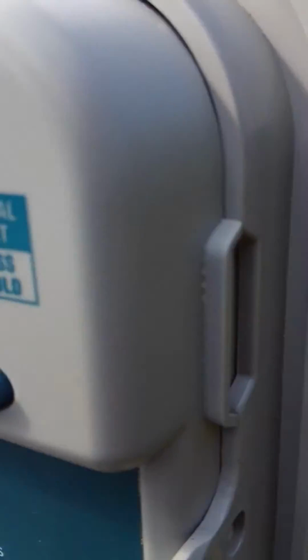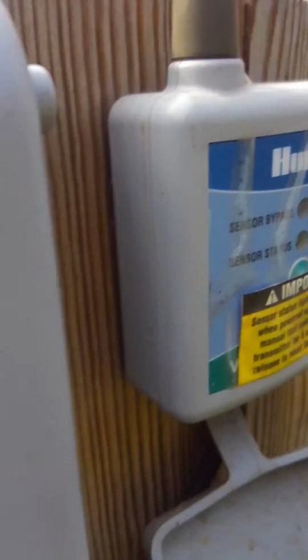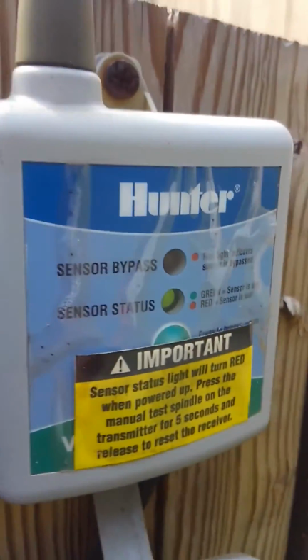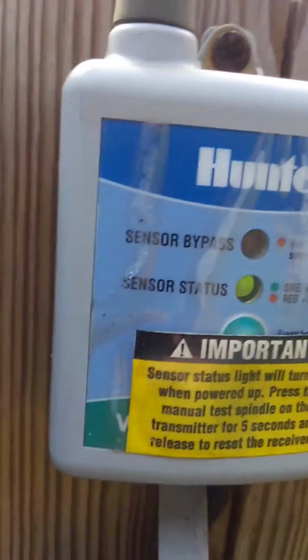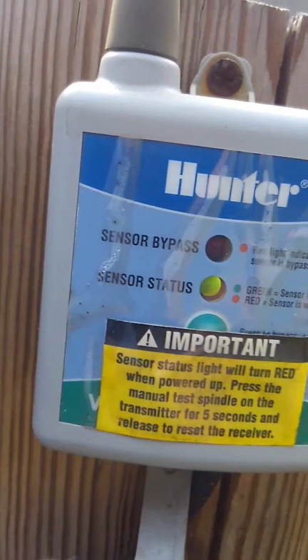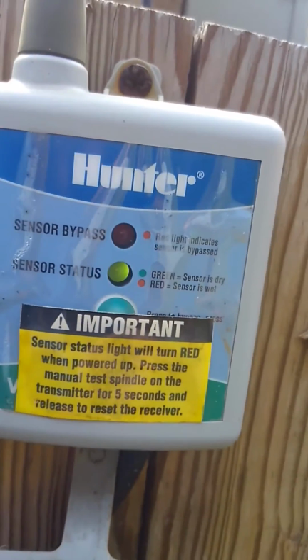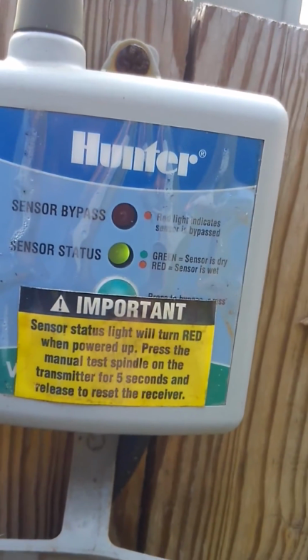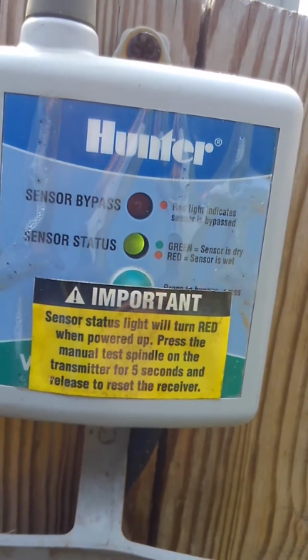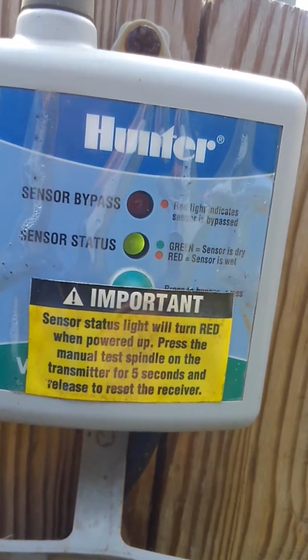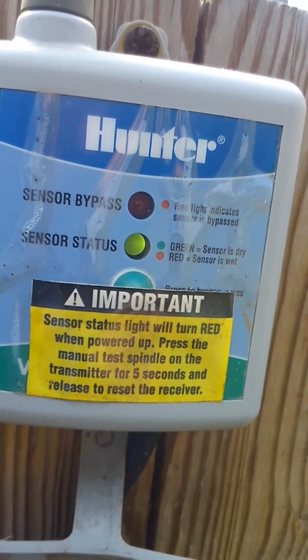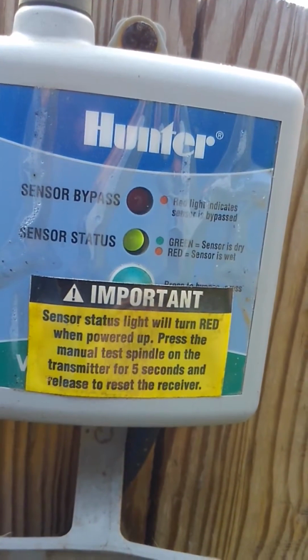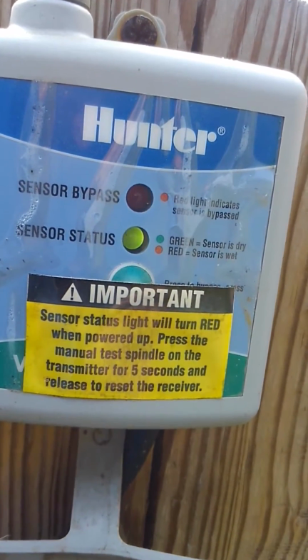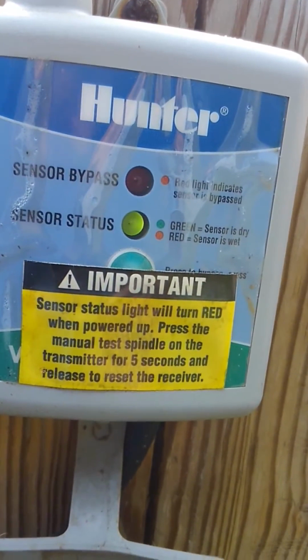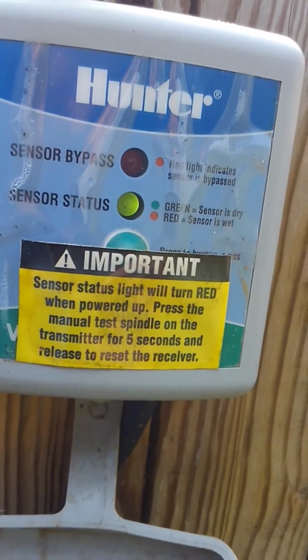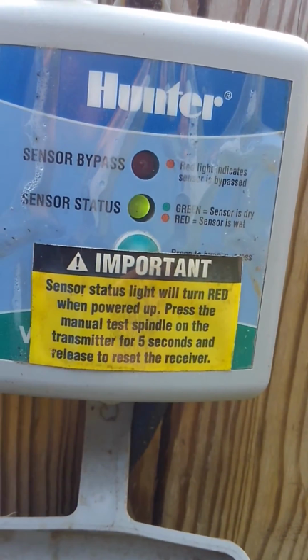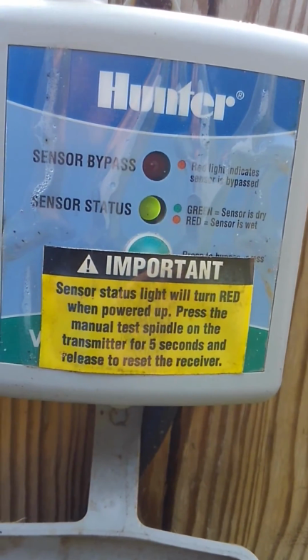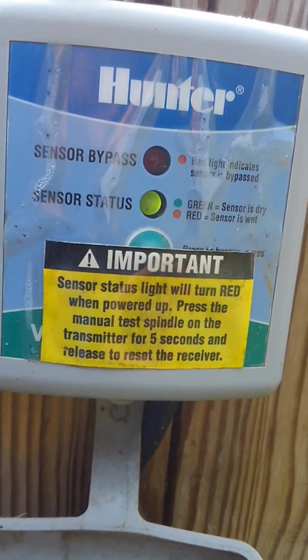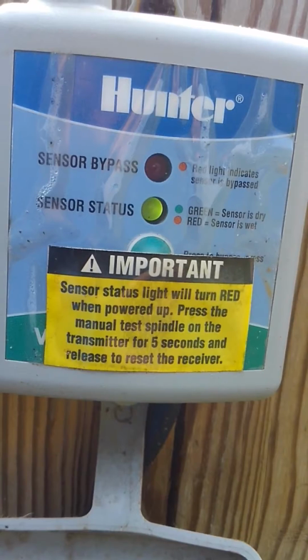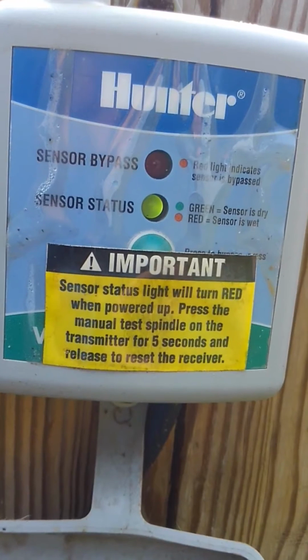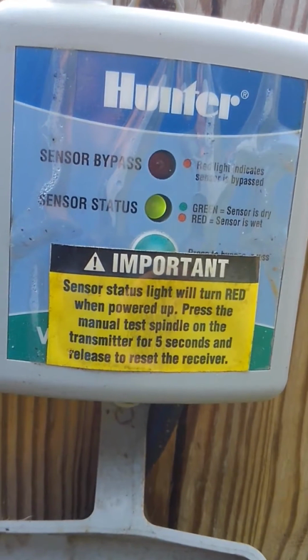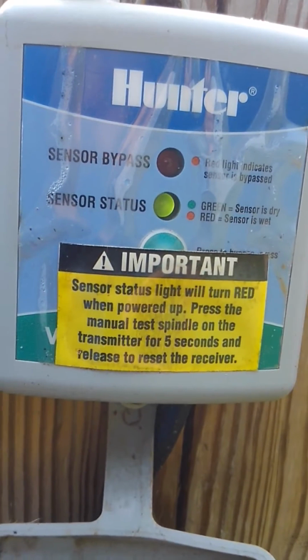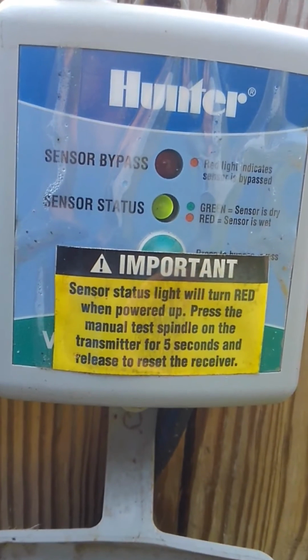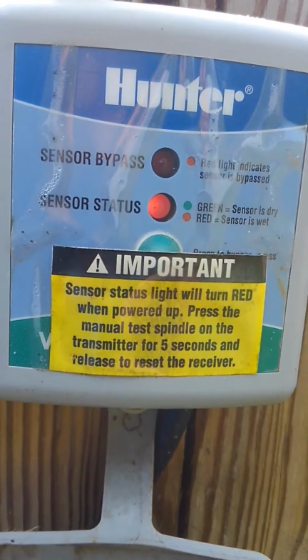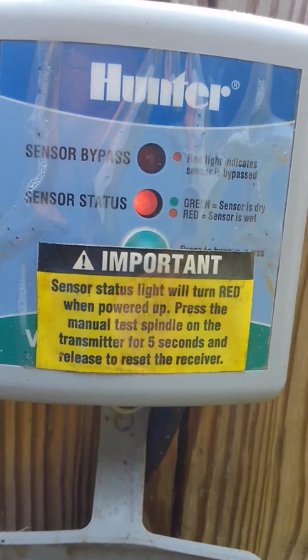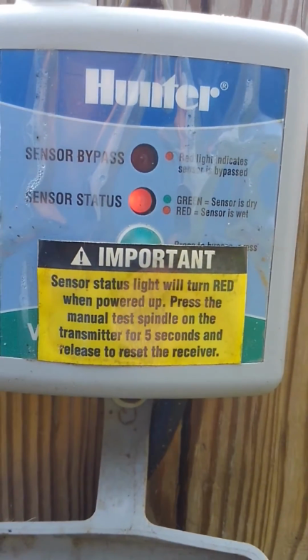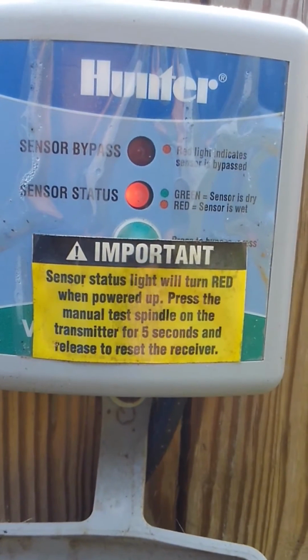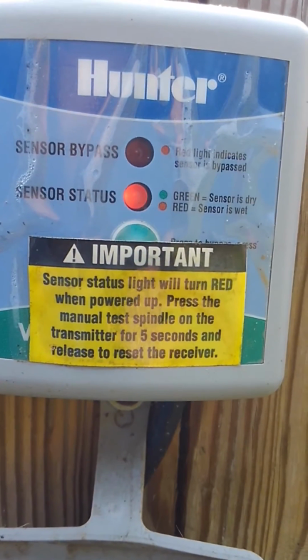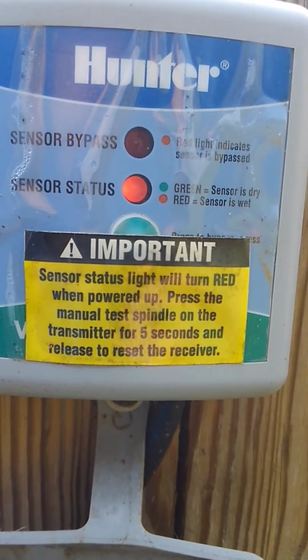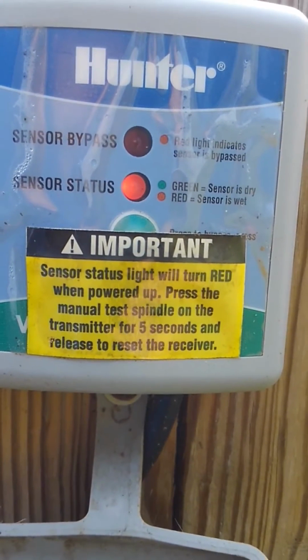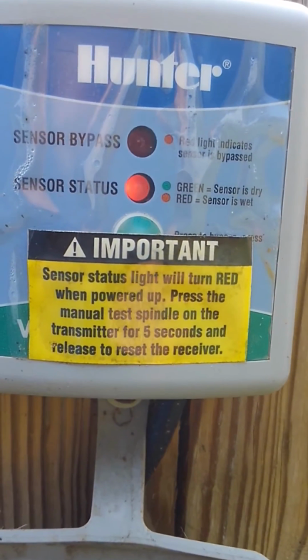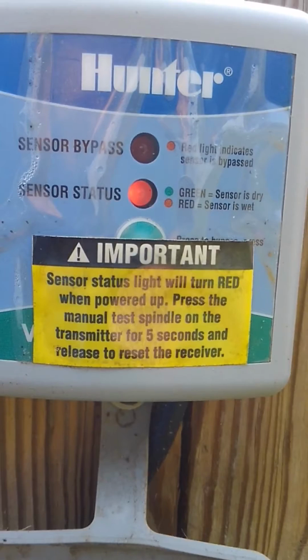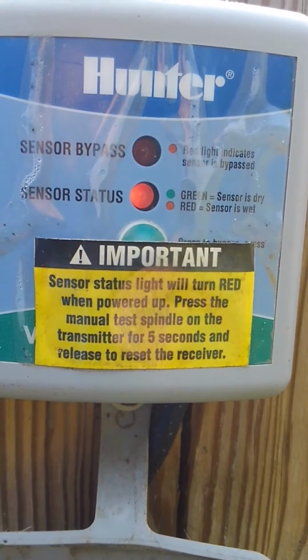On the receiver, as you can see right here, the status is green so the sensor is dry. Now I'm going to hit the switch again — it should turn red. There we go, the sensor is red so it's active, and you know it's getting a good signal.